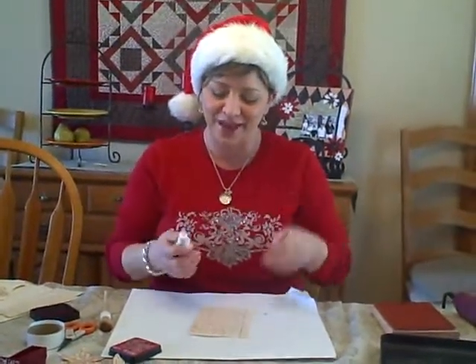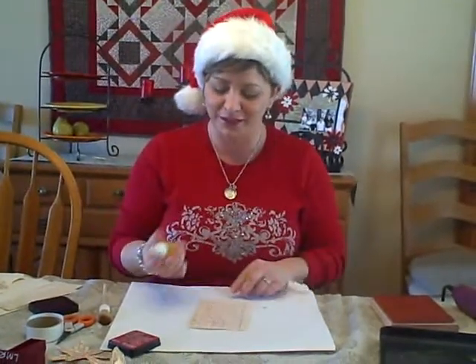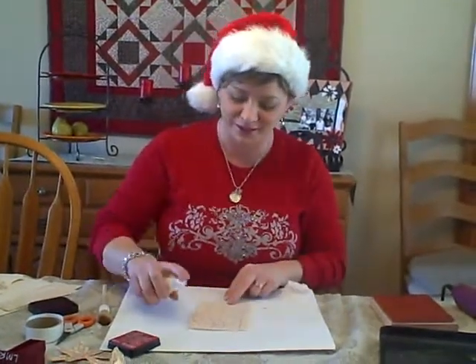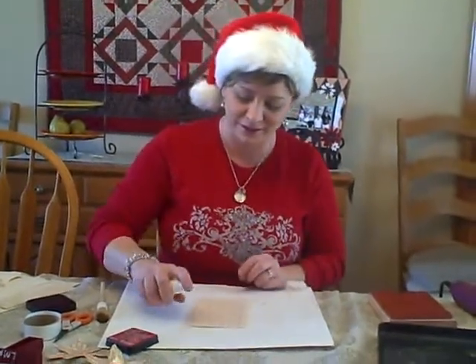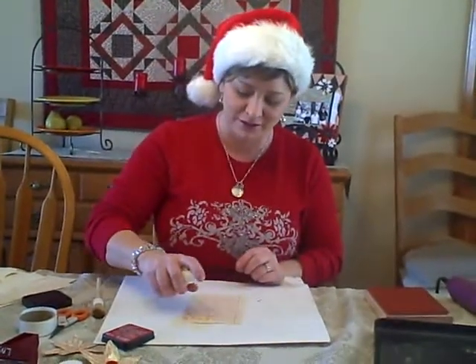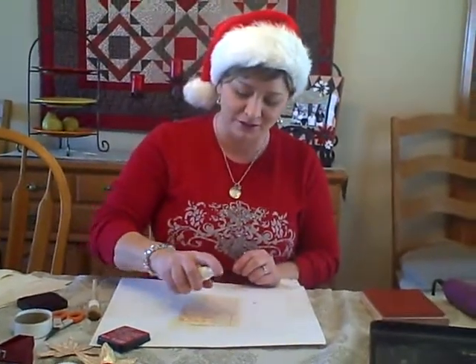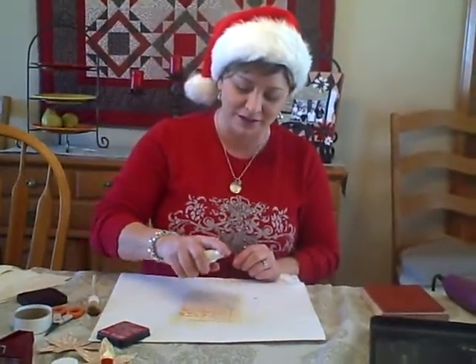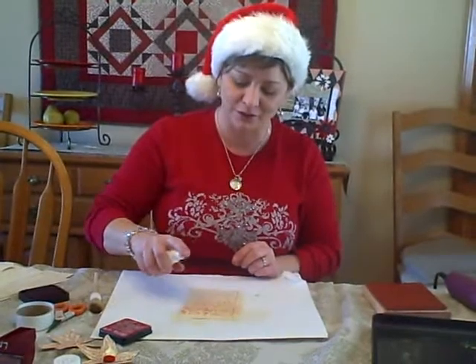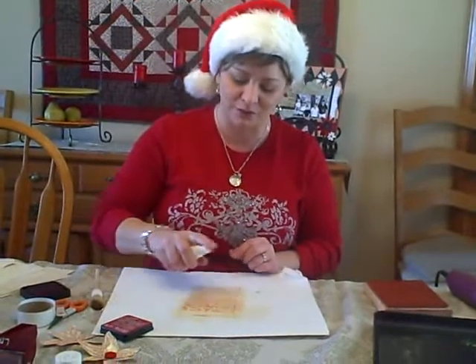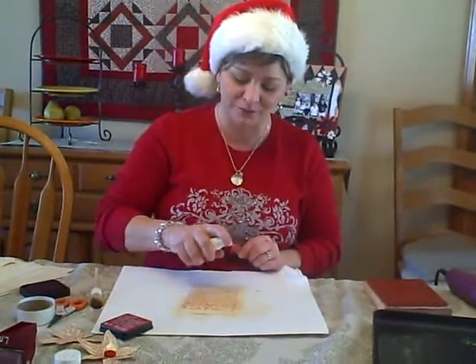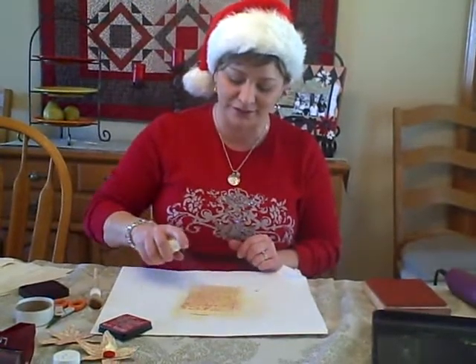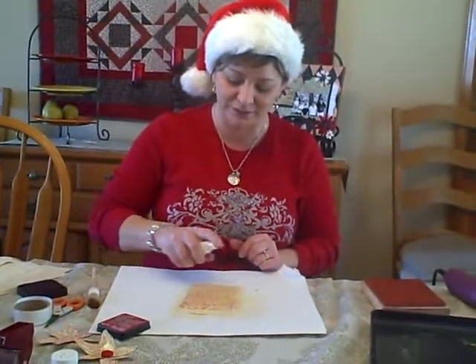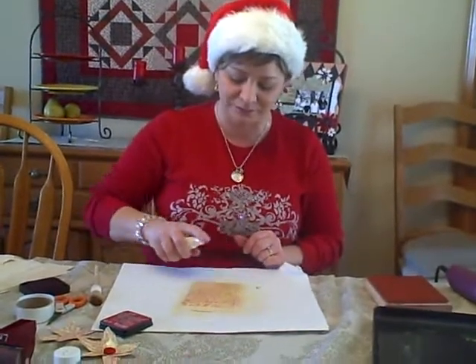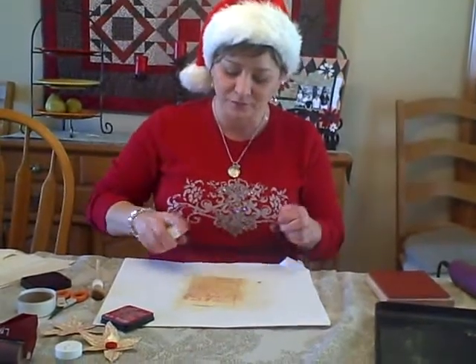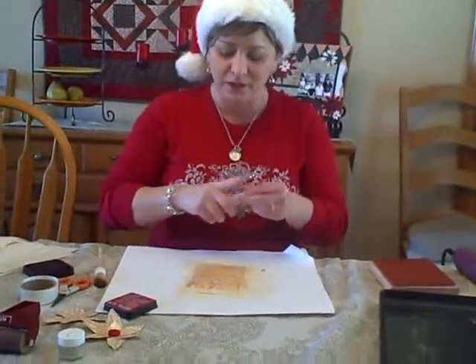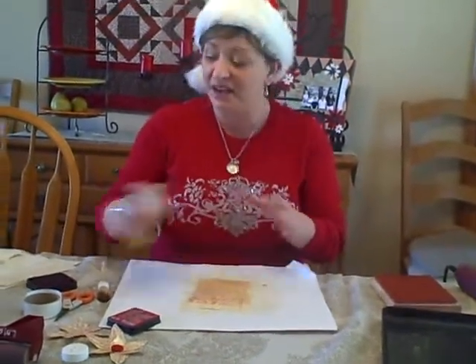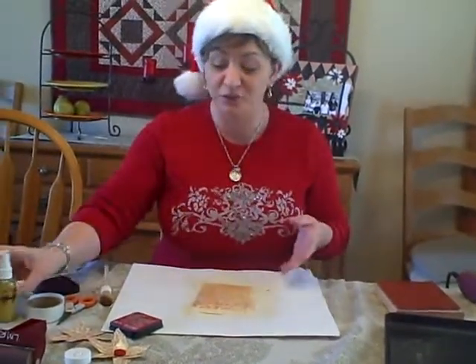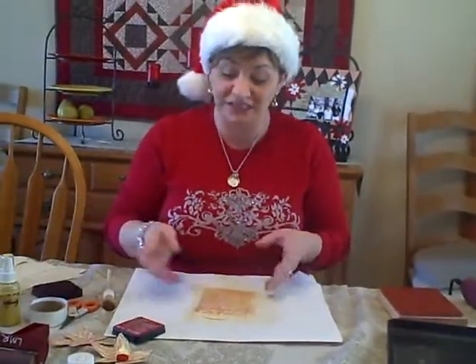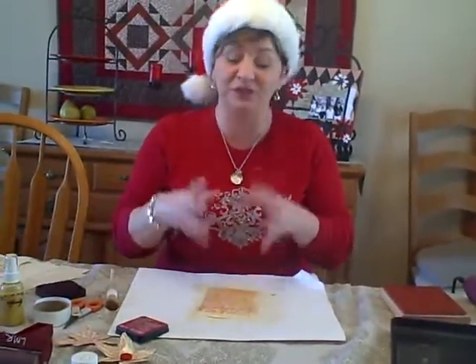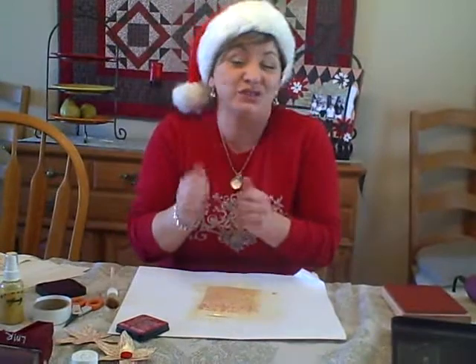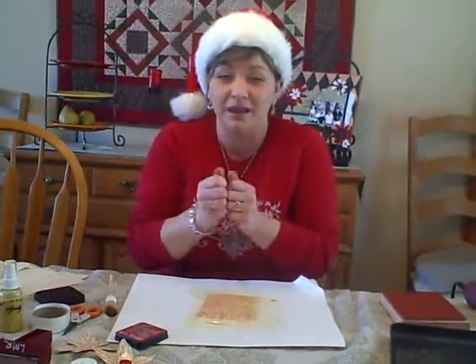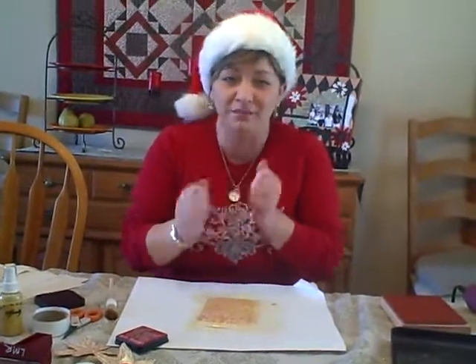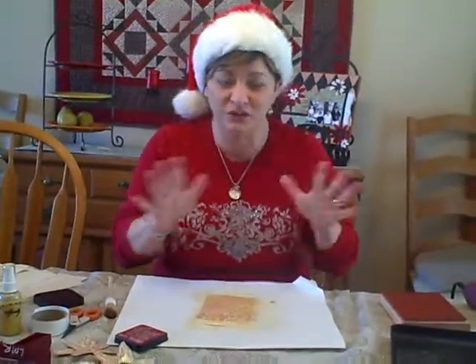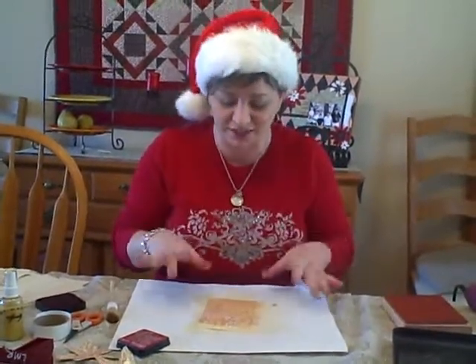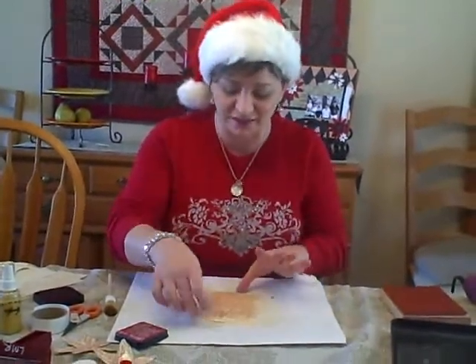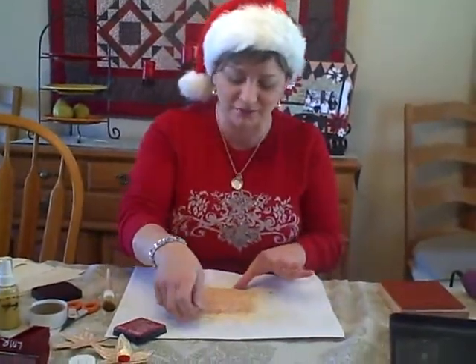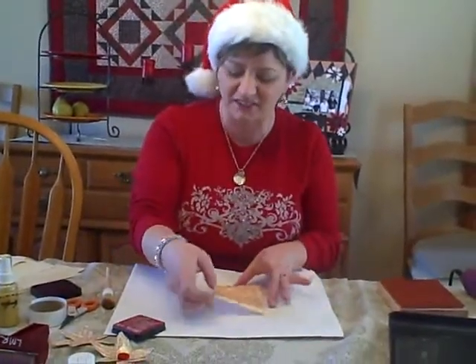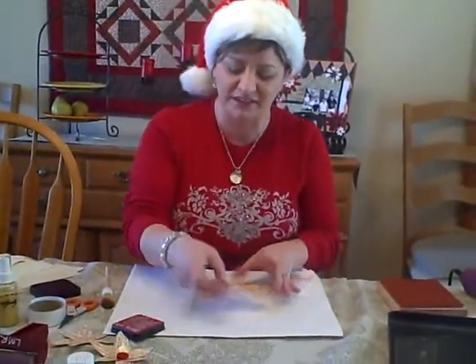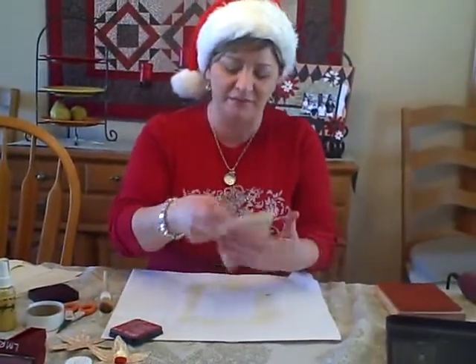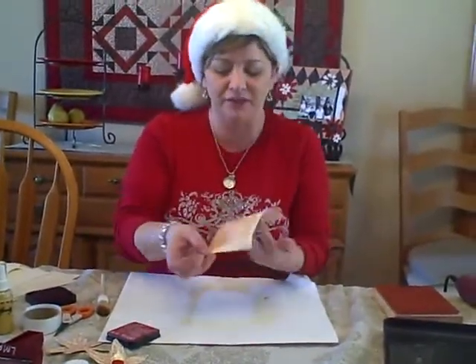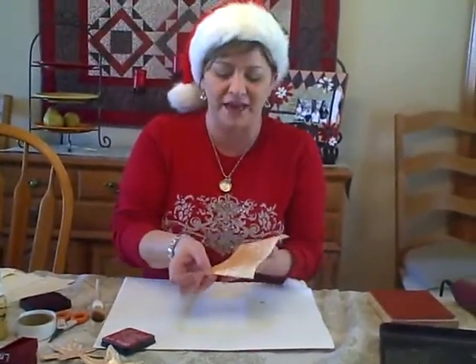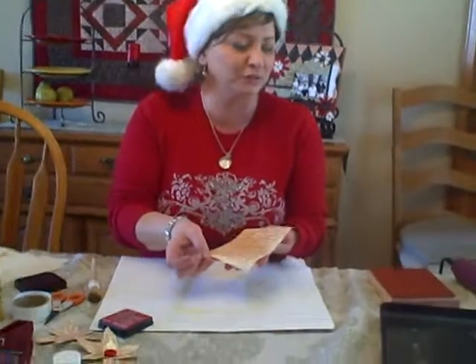And then I'm going to just kind of cover the whole surface. Now if you want to, at this point you can crumple it all up to make it more distressed and stuff like that. But I'm just going to leave it kind of flat and smooth.